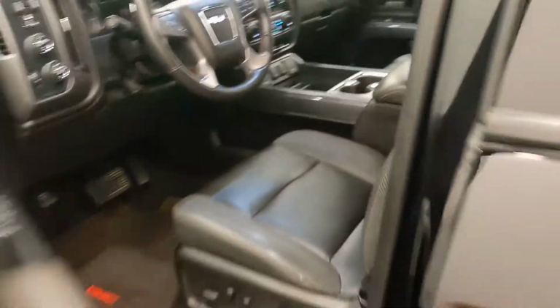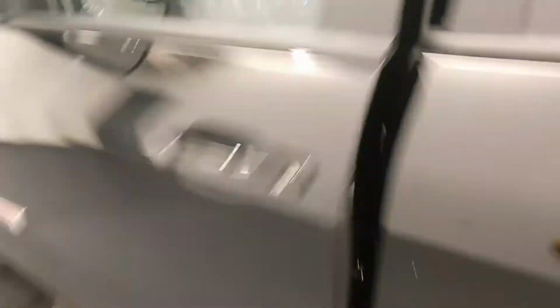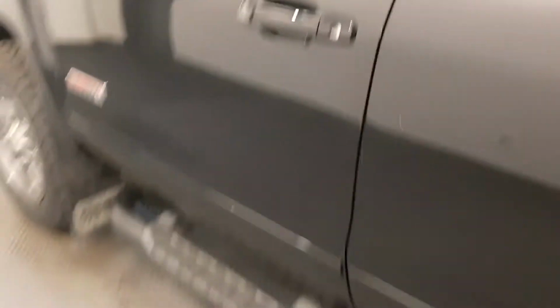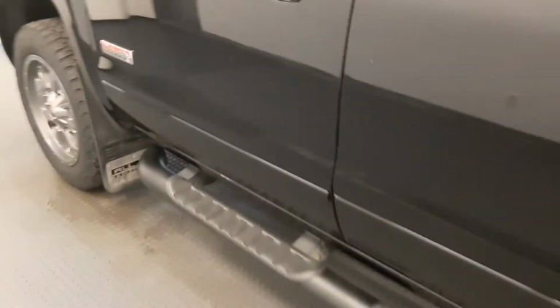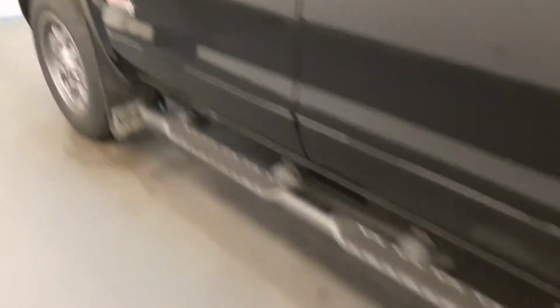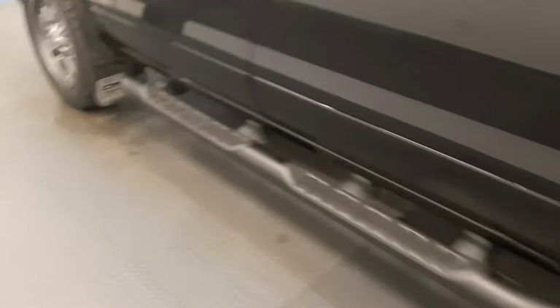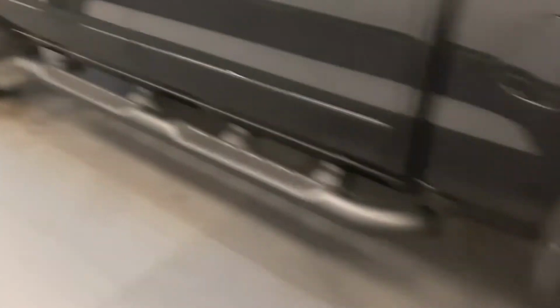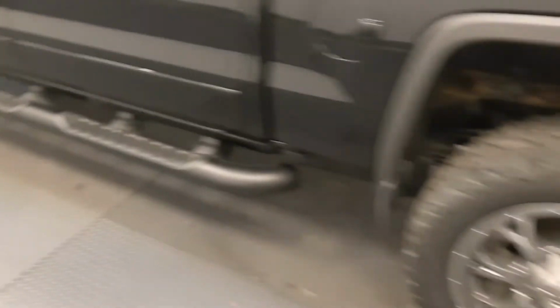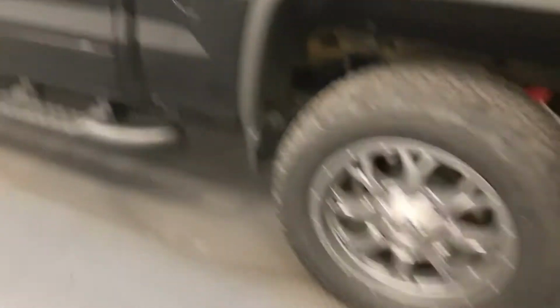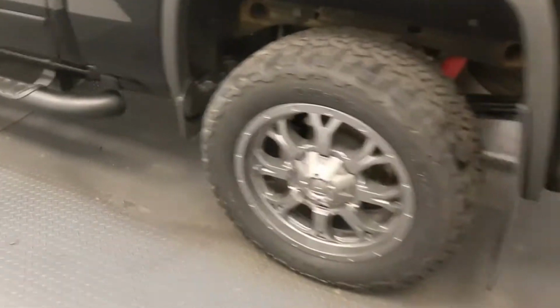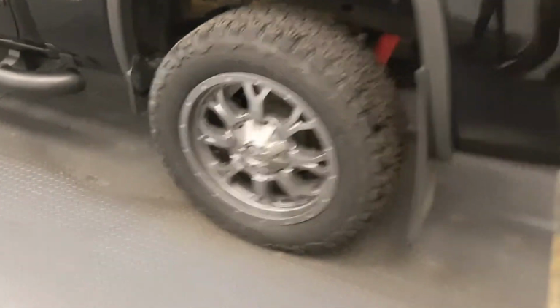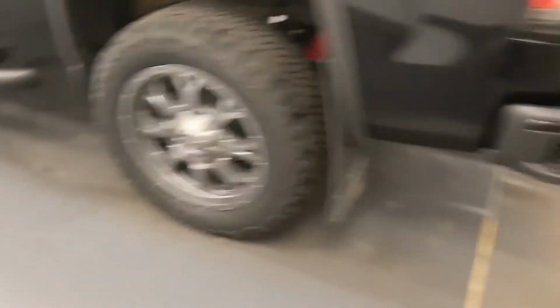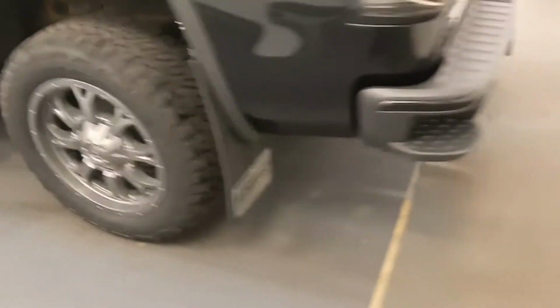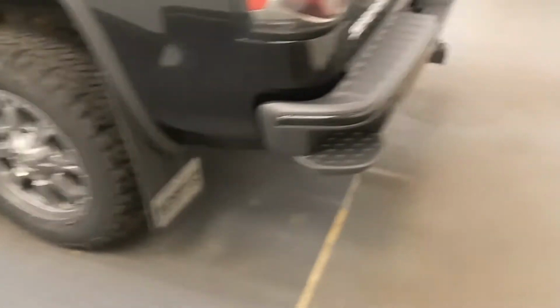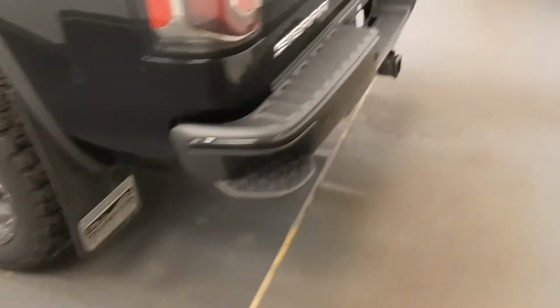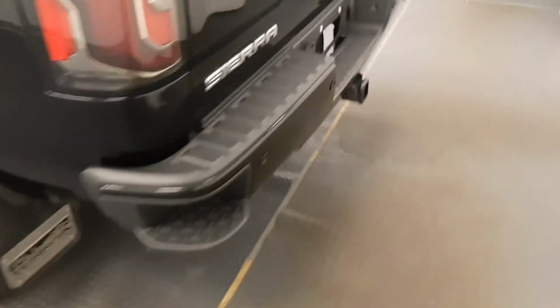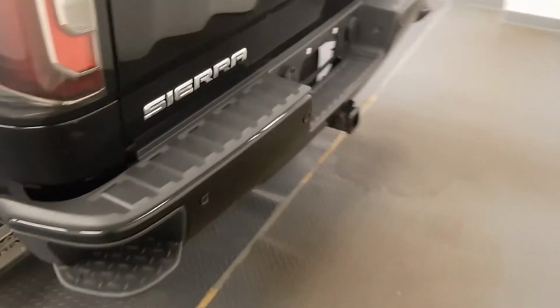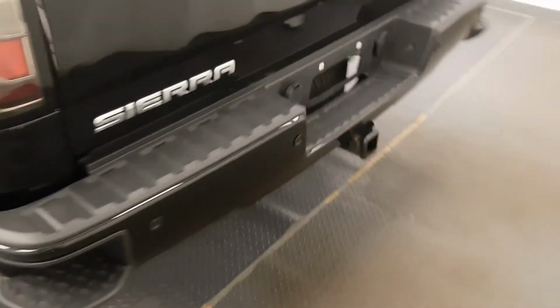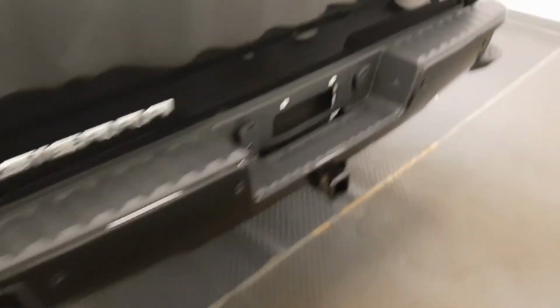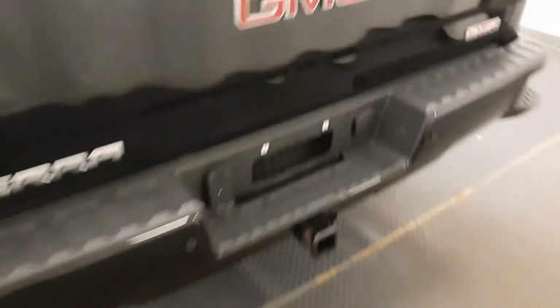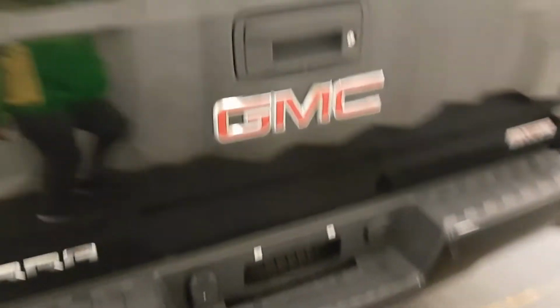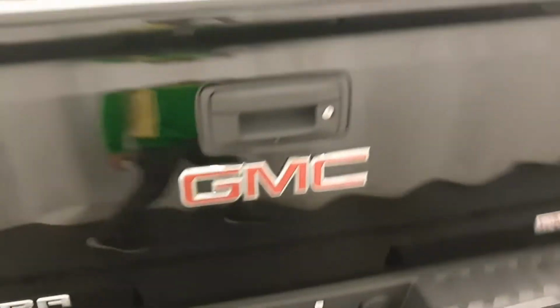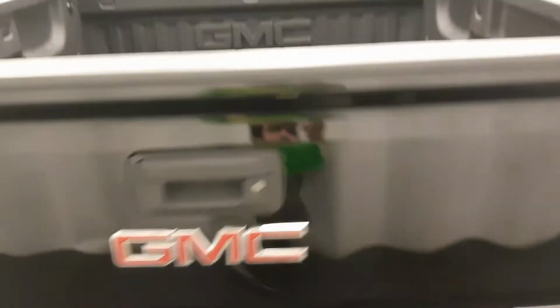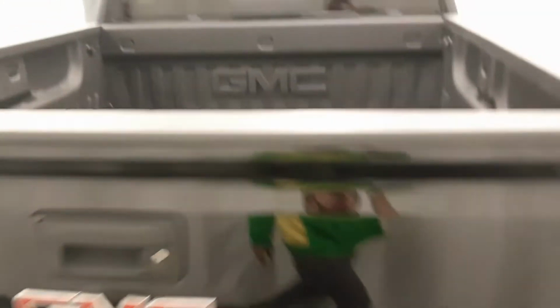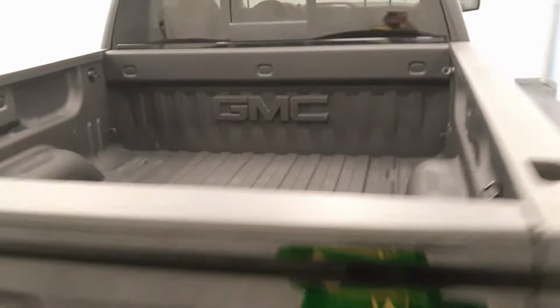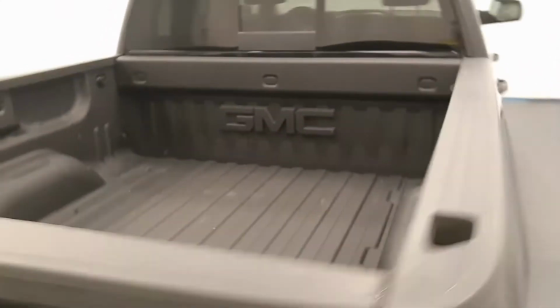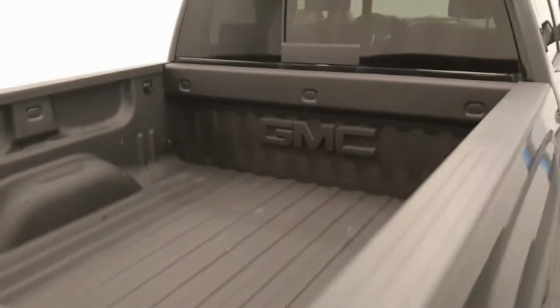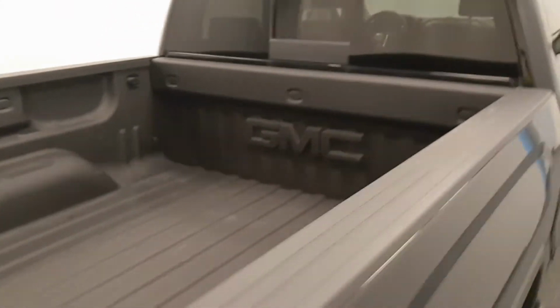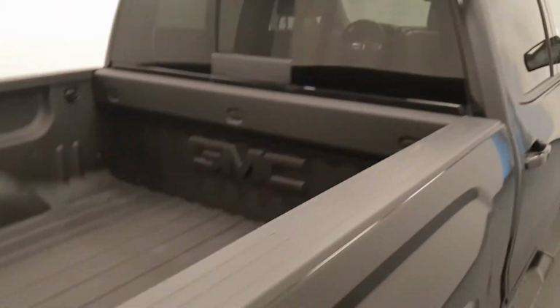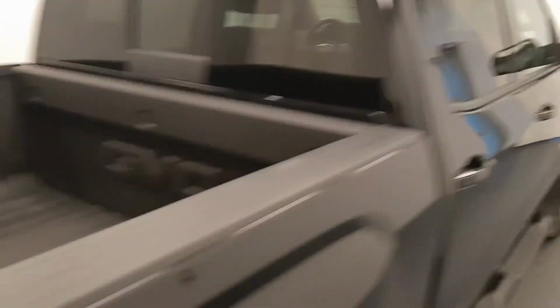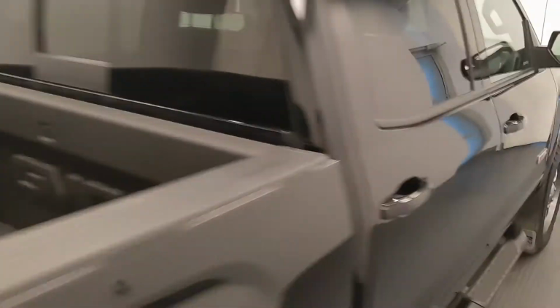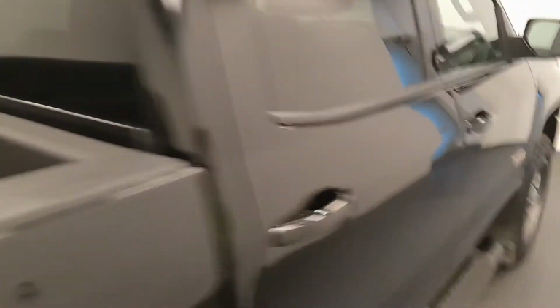Moving on to exterior features, we have running boards, alloy wheels, tailgate step, rear parking assist, backup camera, spray-on box liner and more cargo space.